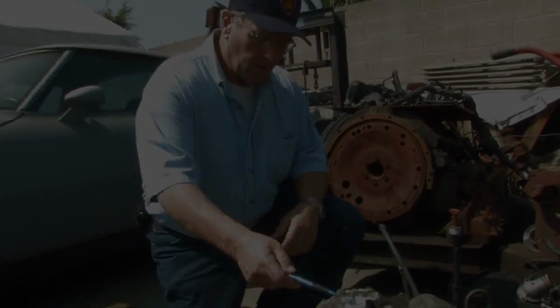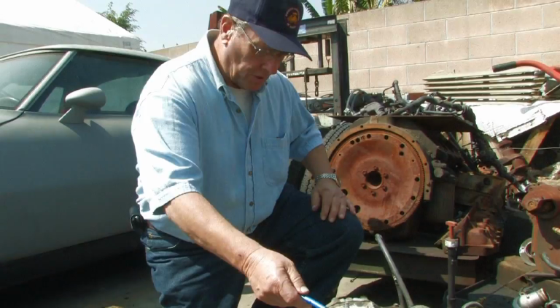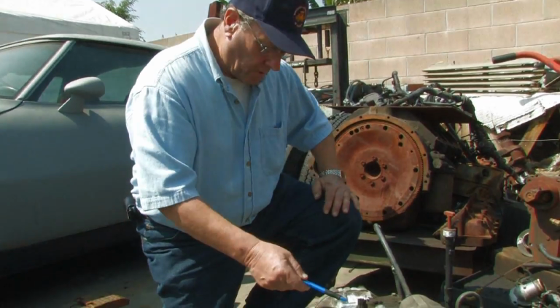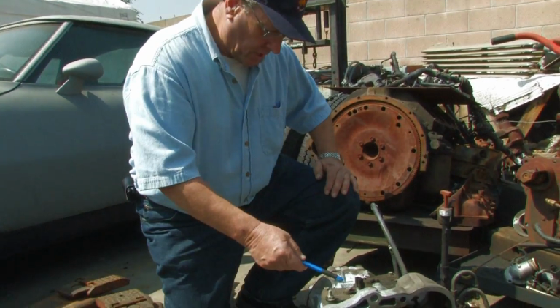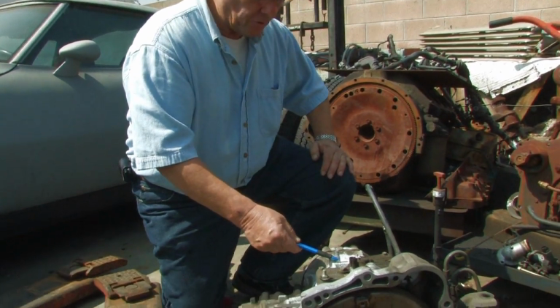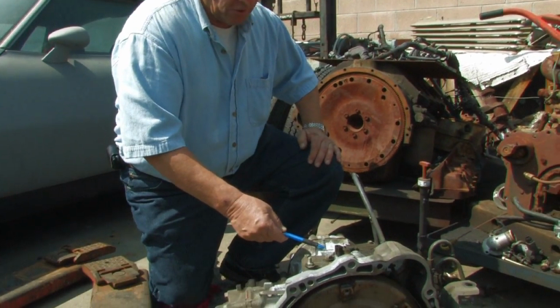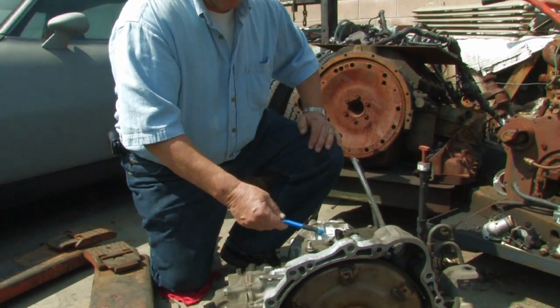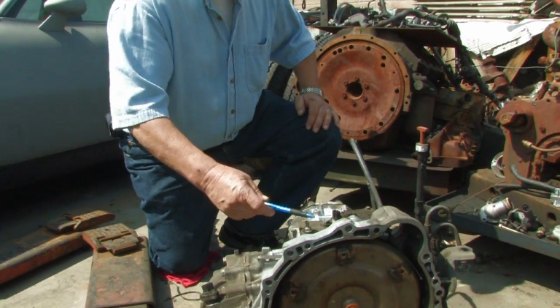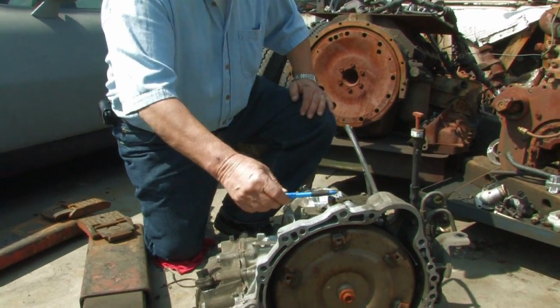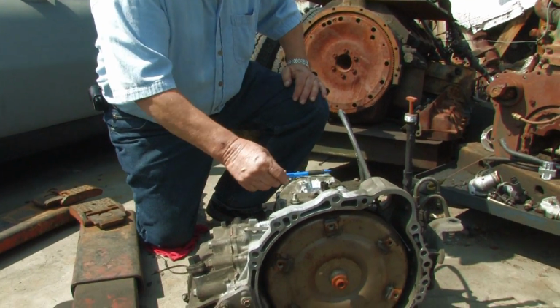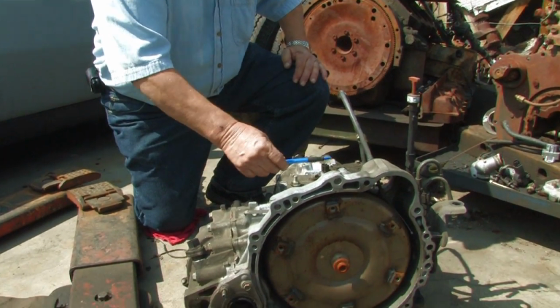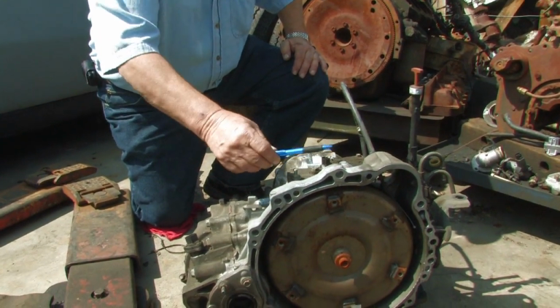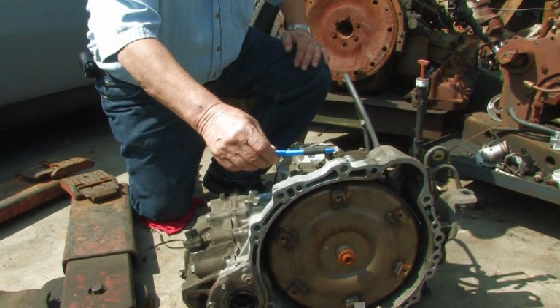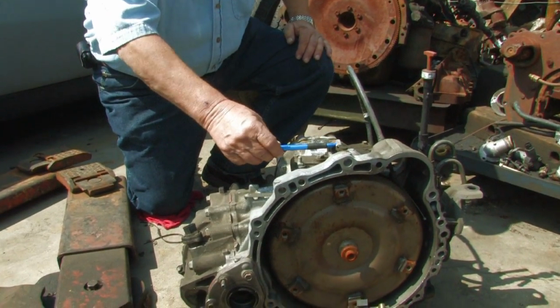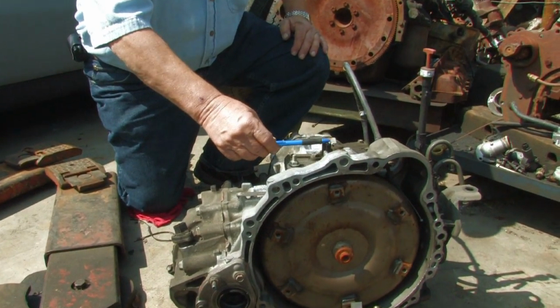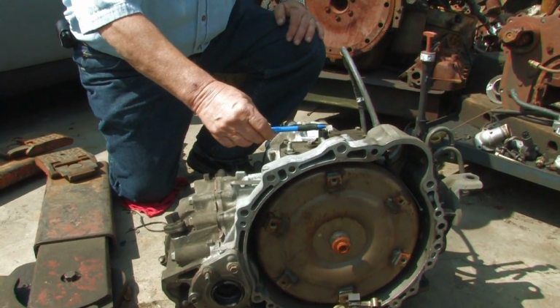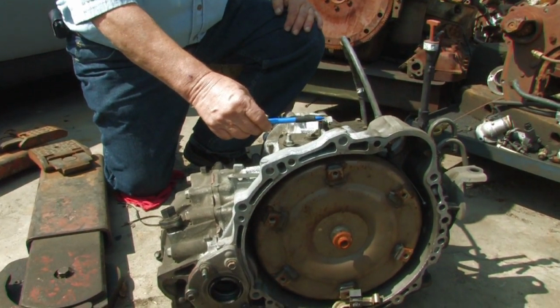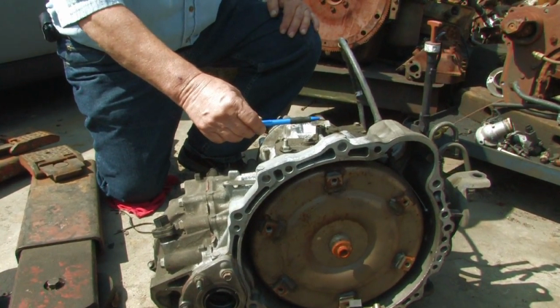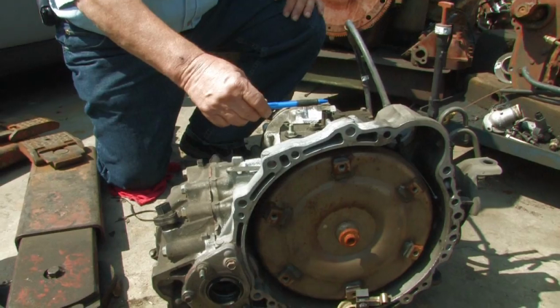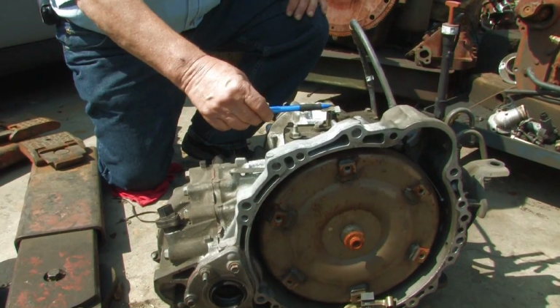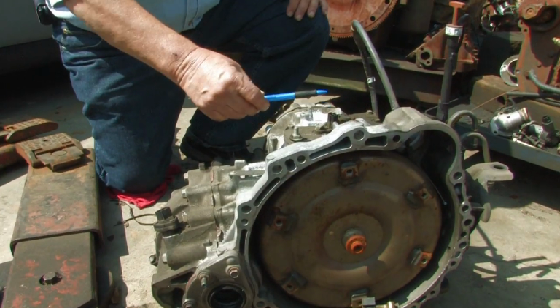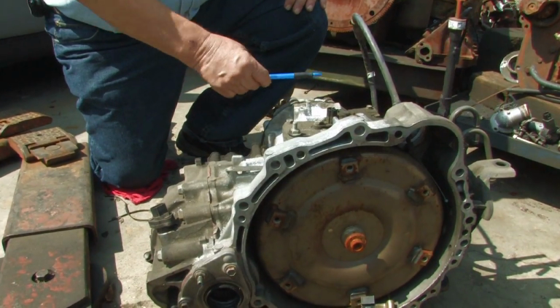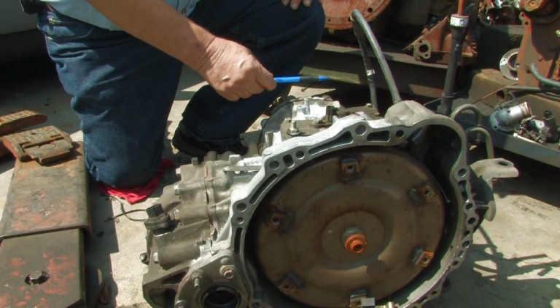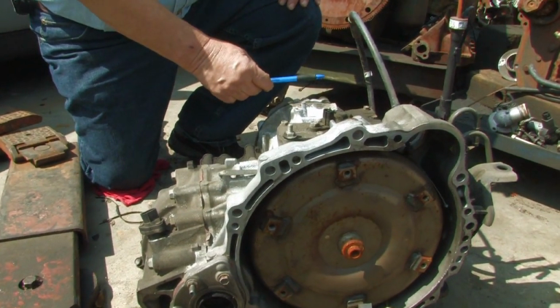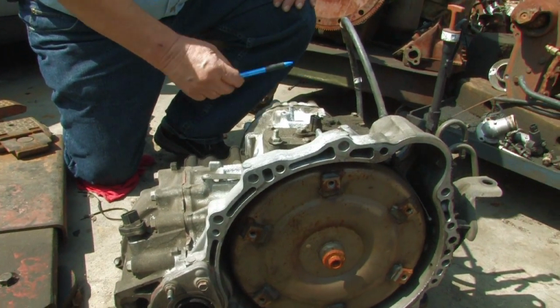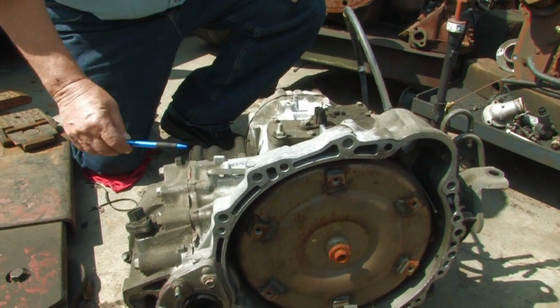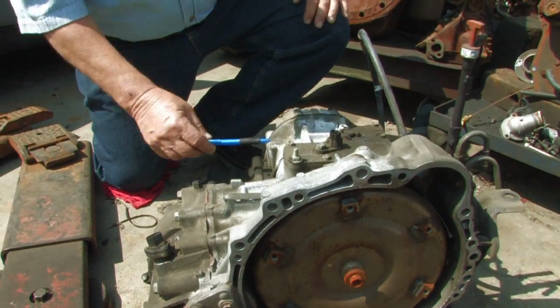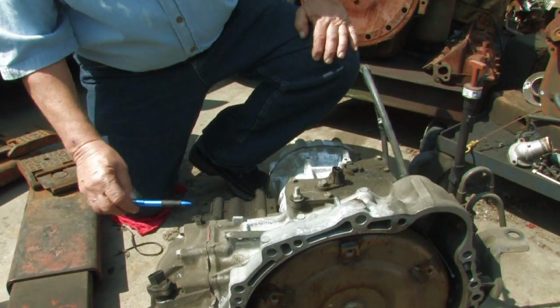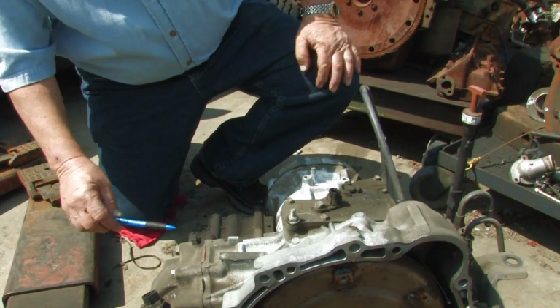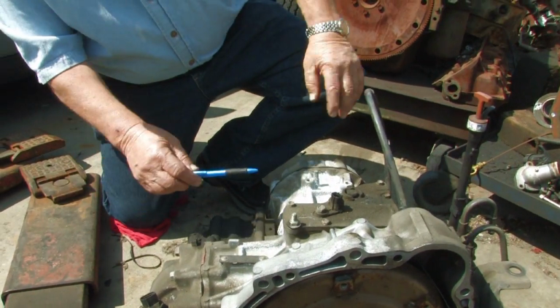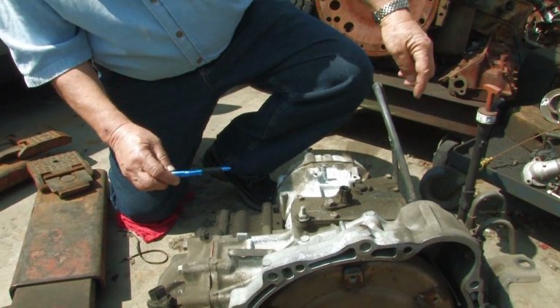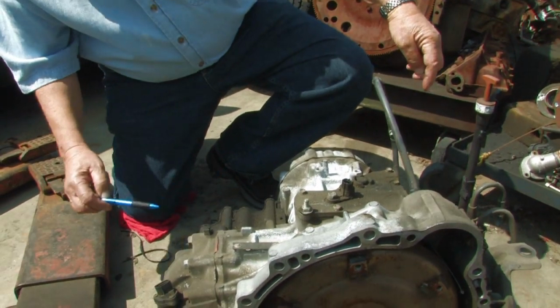This is a transaxle unit. This part of the unit right here is actually a transmission, and this part right here is the final drive.